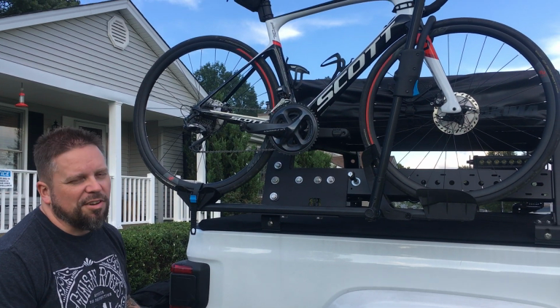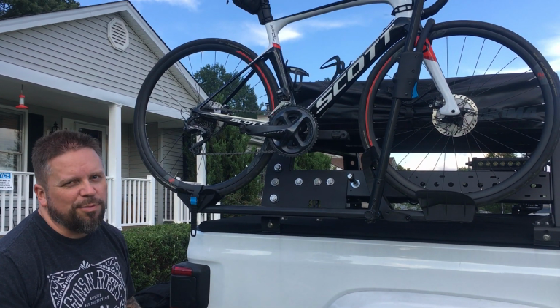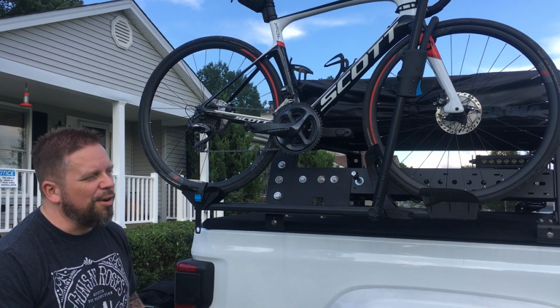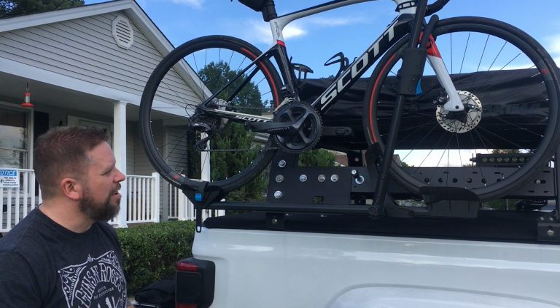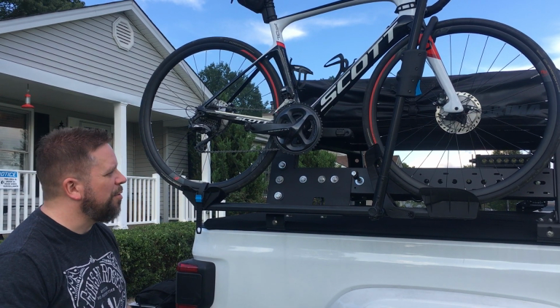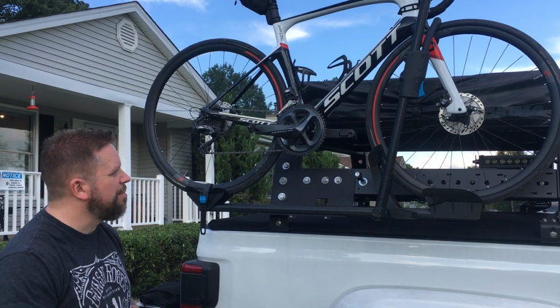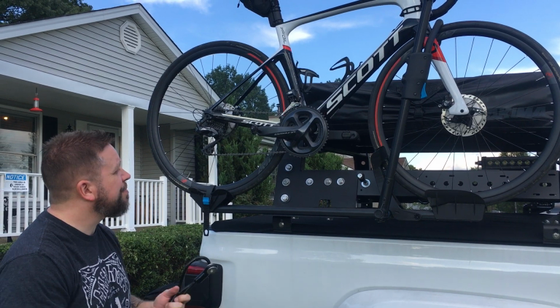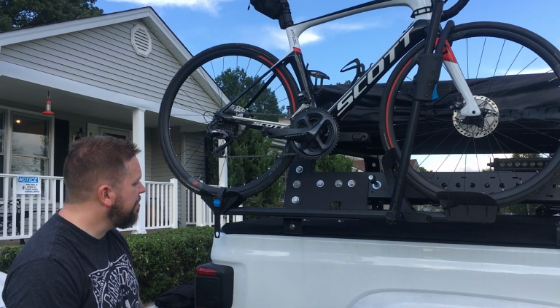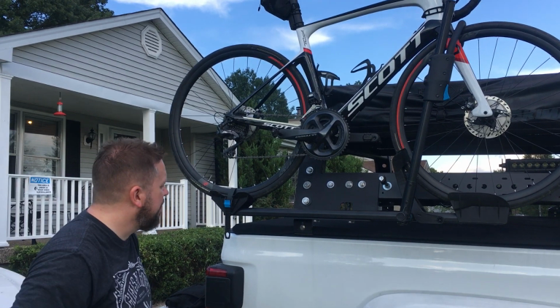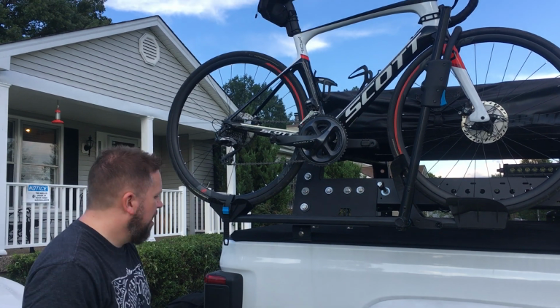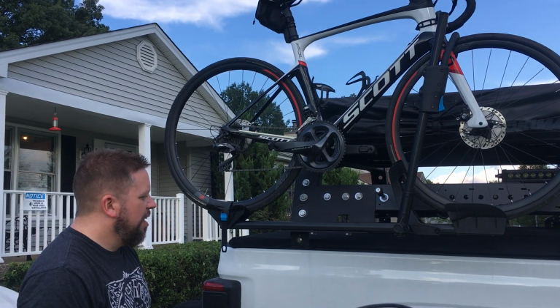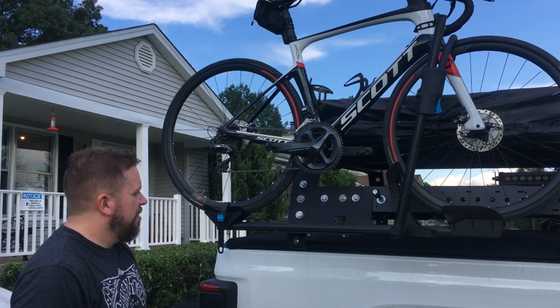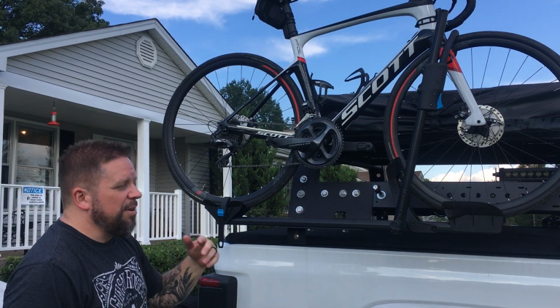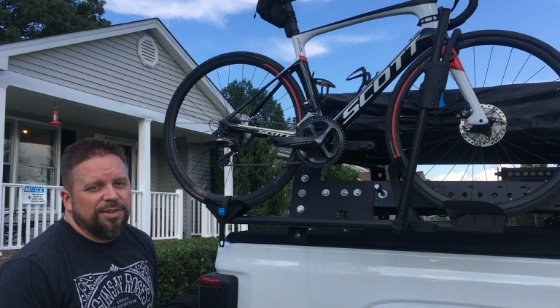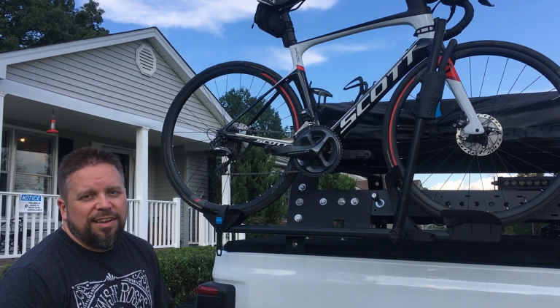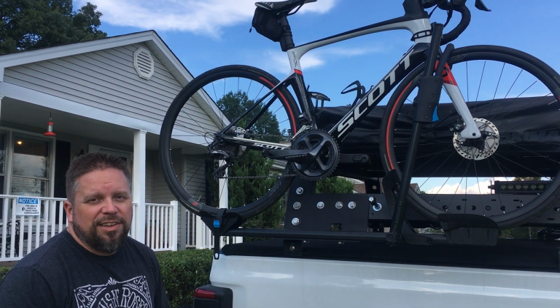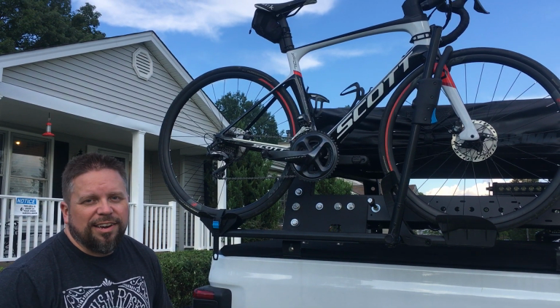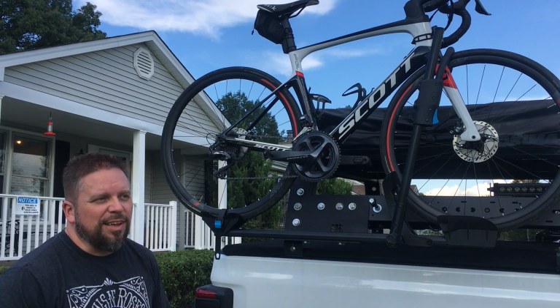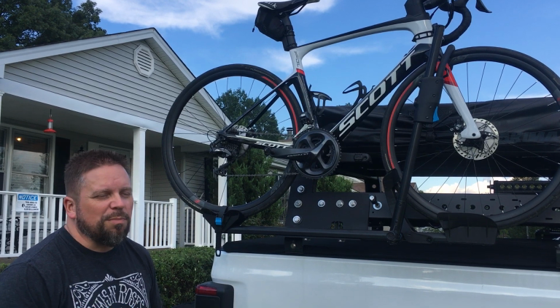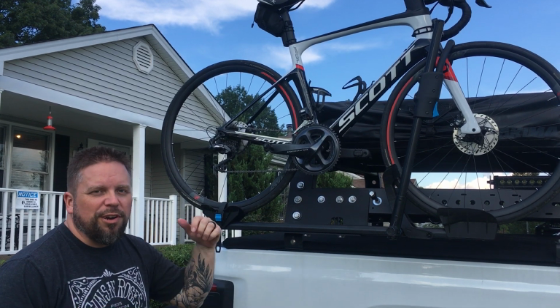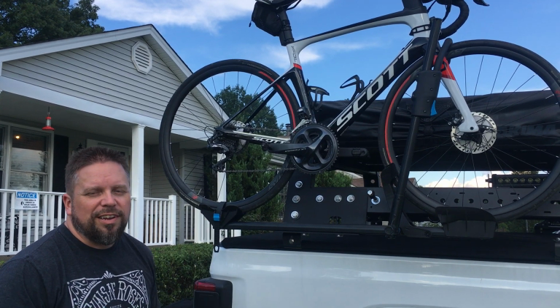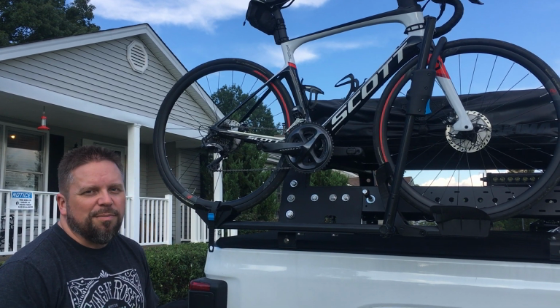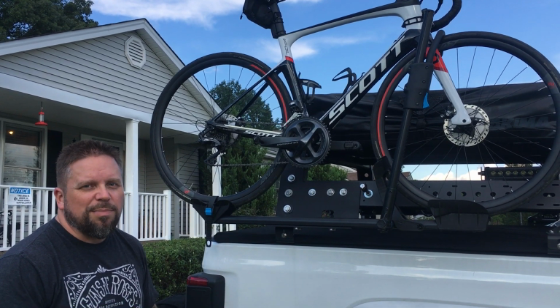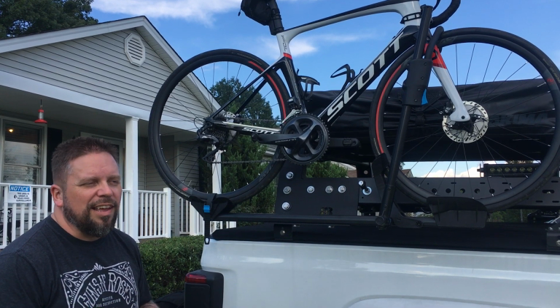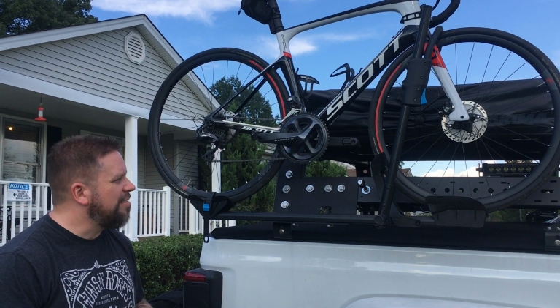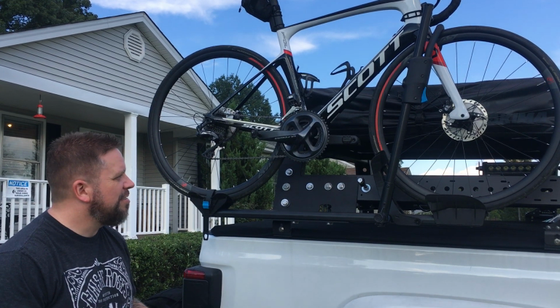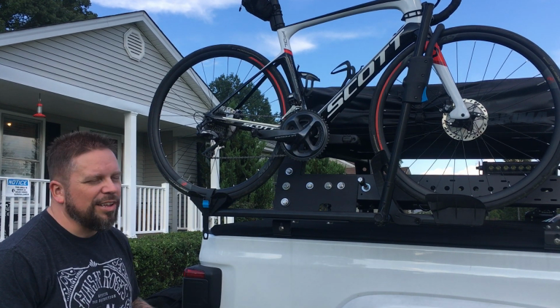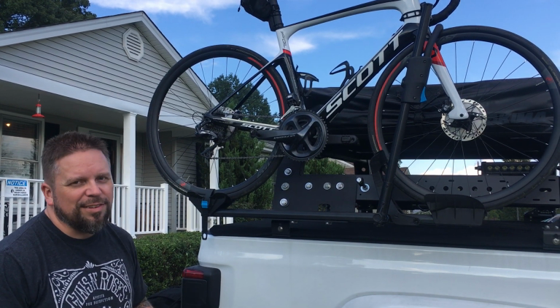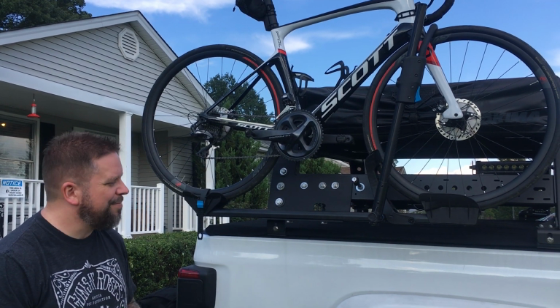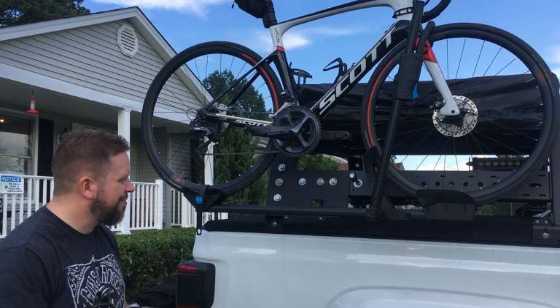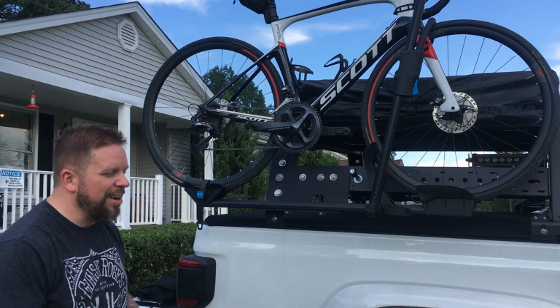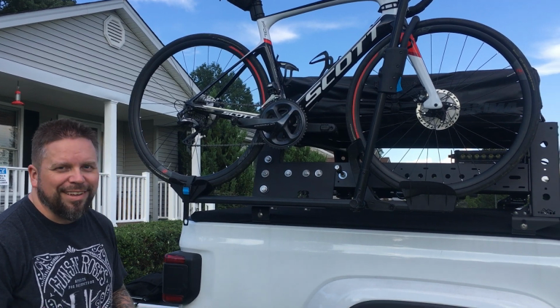We tested it out with the mountain bike — I took it riding the other day and it worked really well. I wanted to do this so I don't have to have a hitch rack, so we can still pull the trailer and have the bikes up on the side. Thanks!